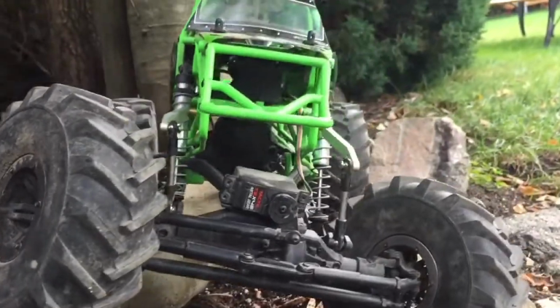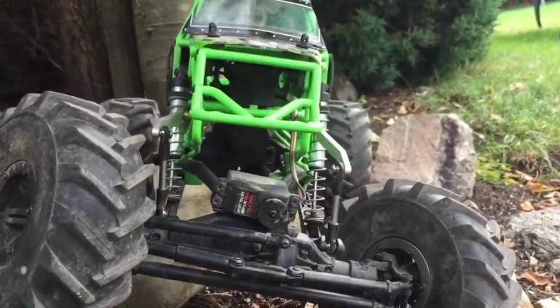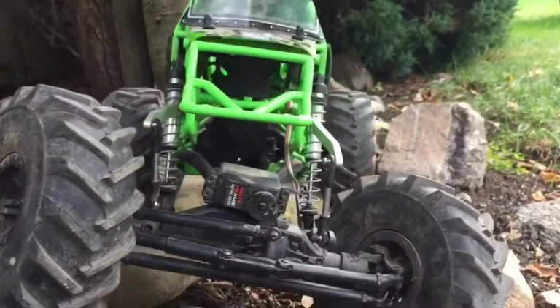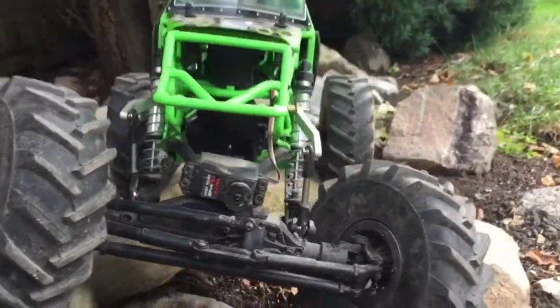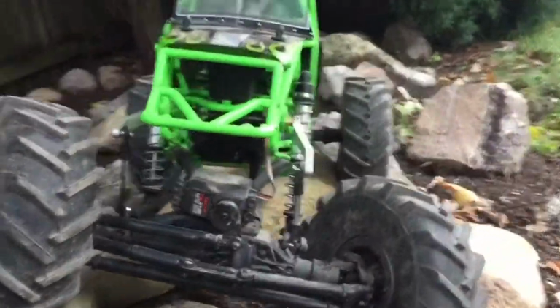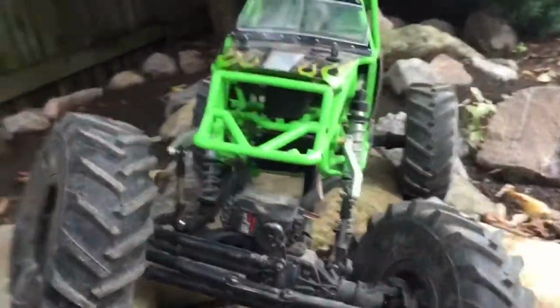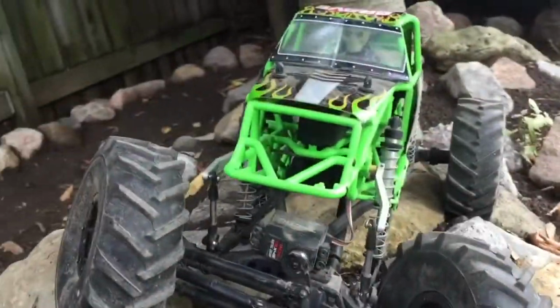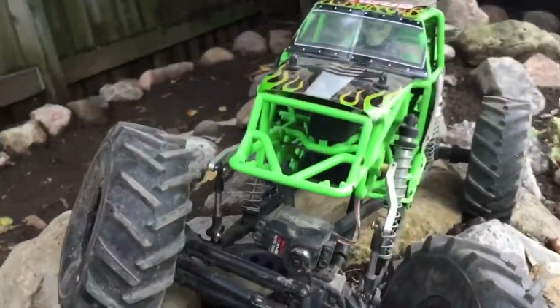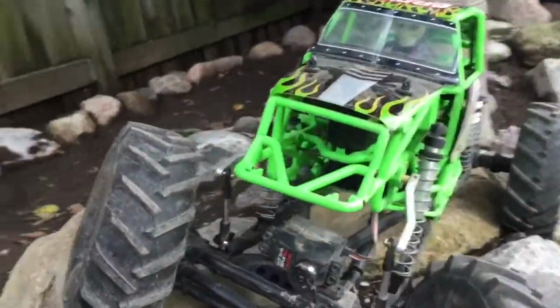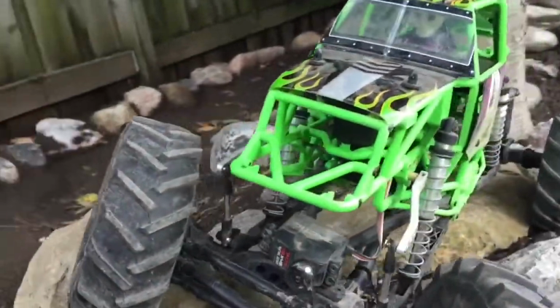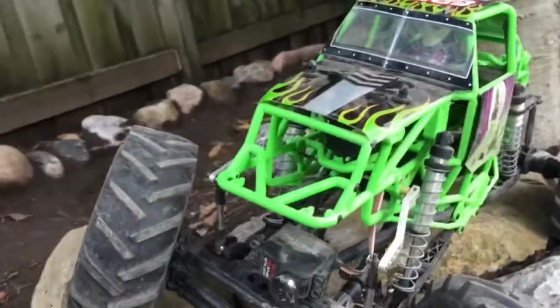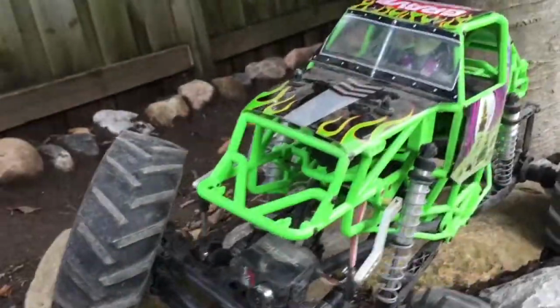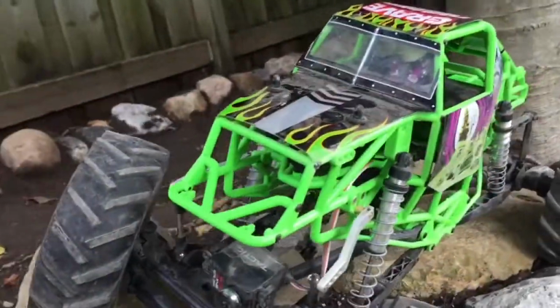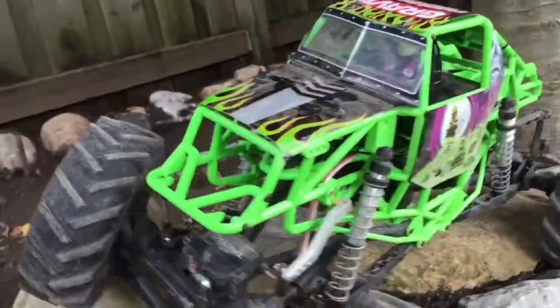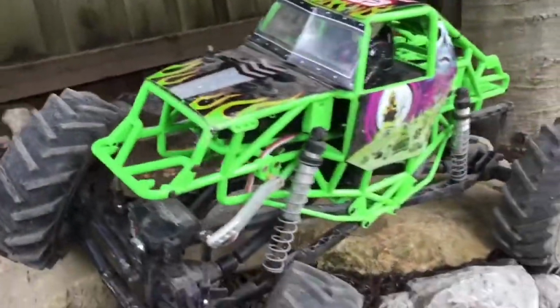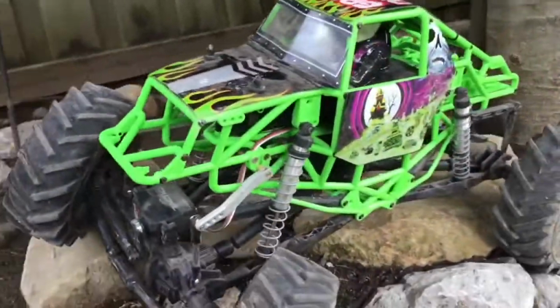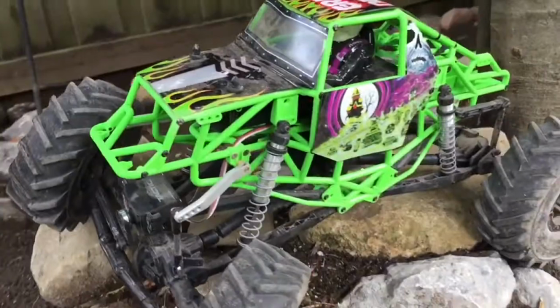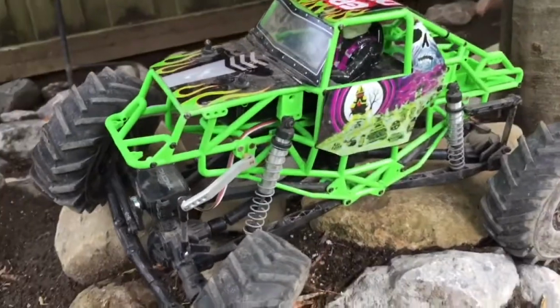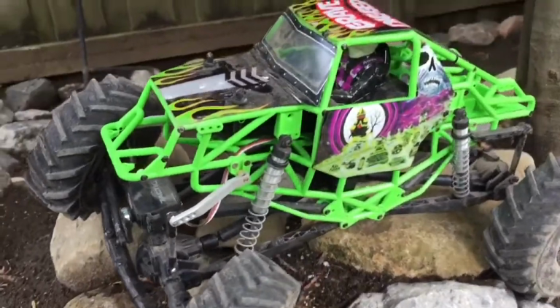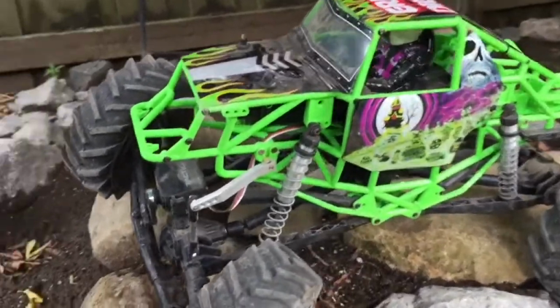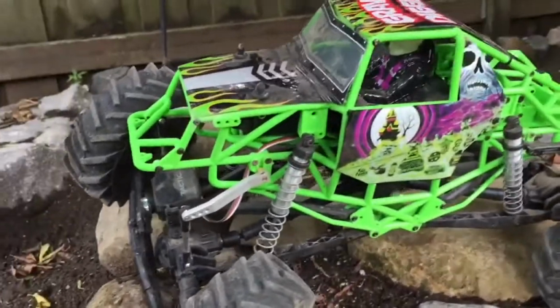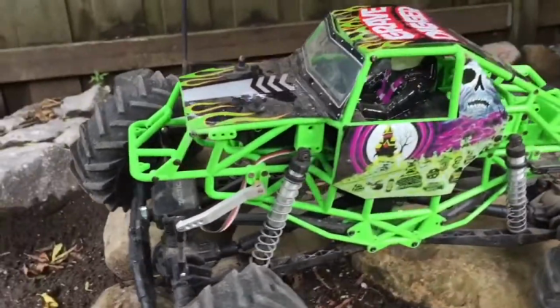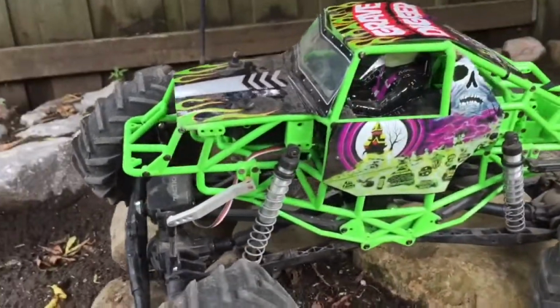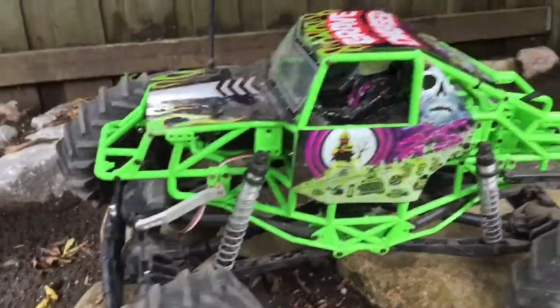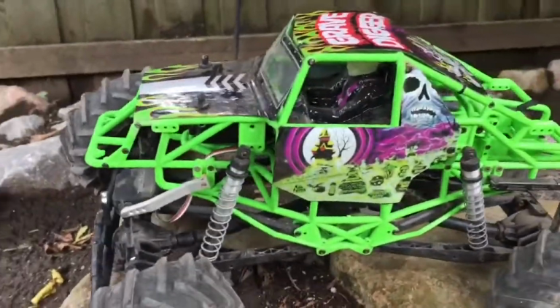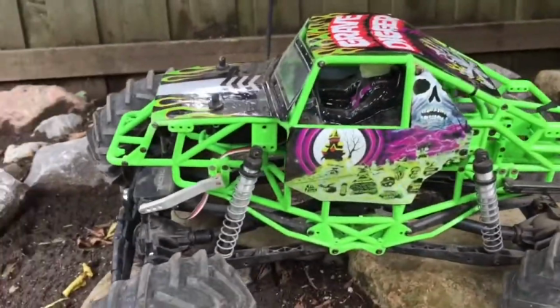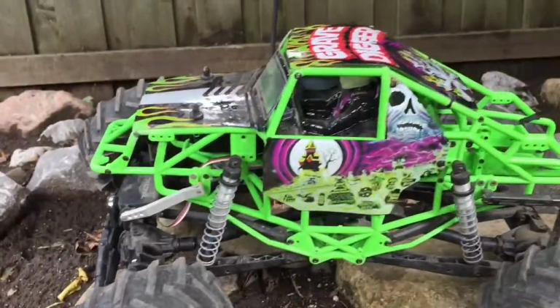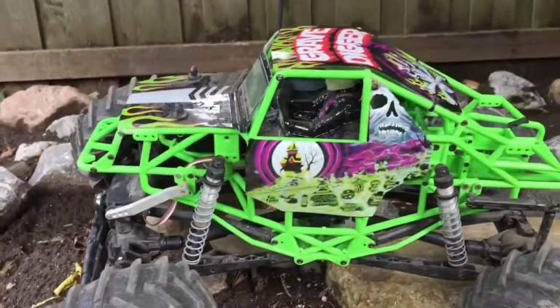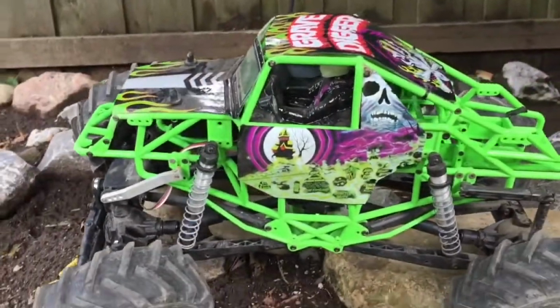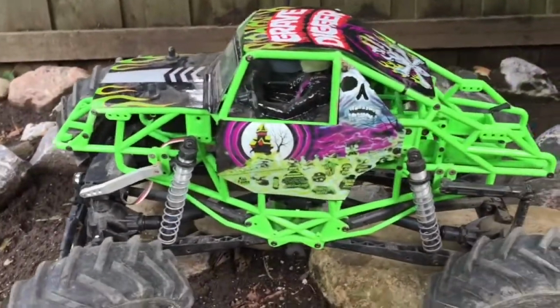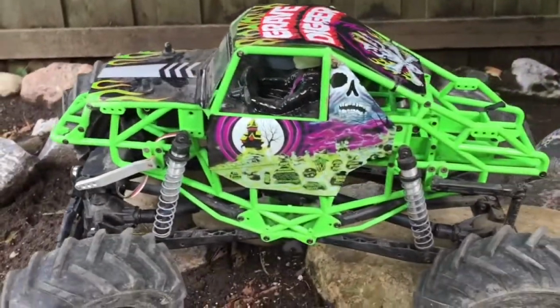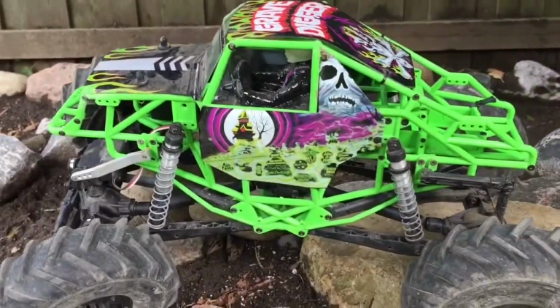I like it. It is the Grave Digger — well, it was the Grave Digger, as you can see. I've totally chopped the body up.